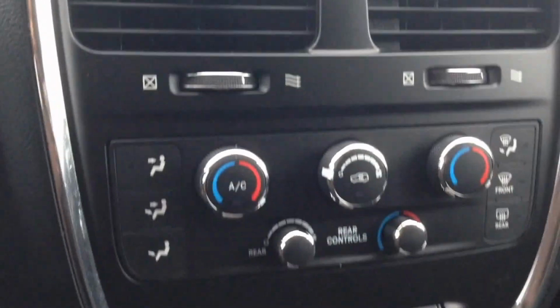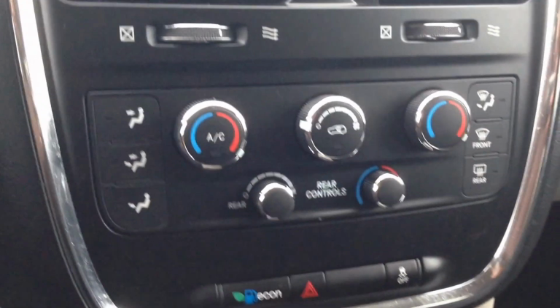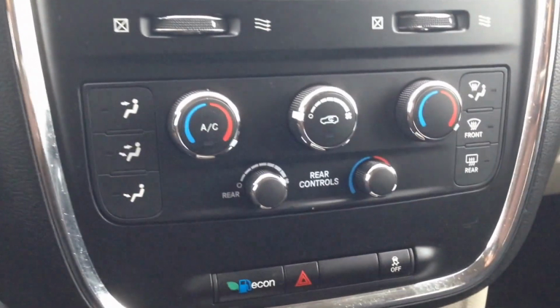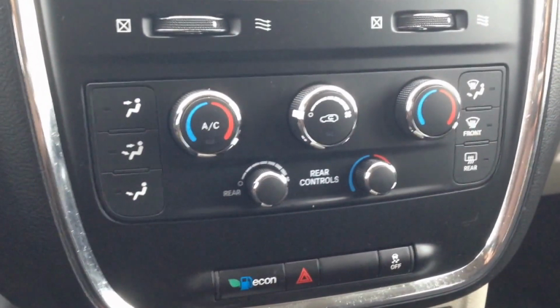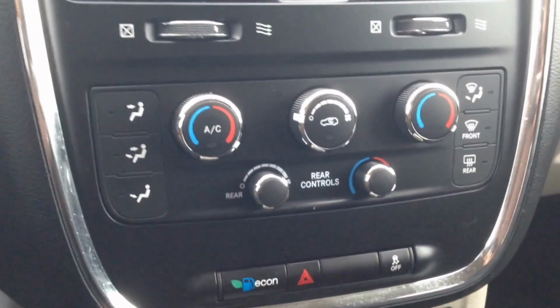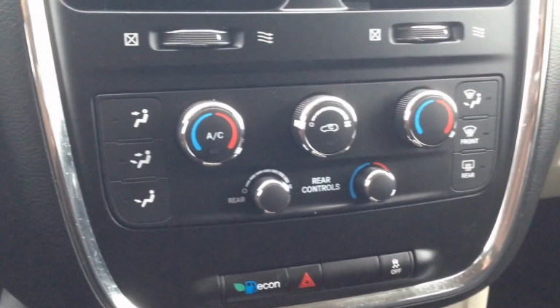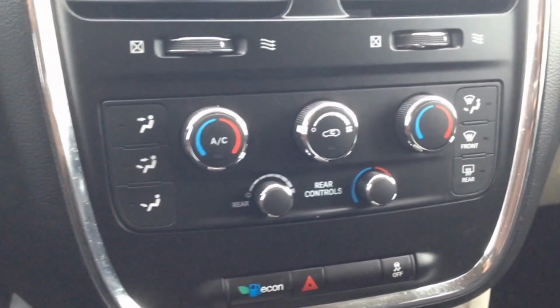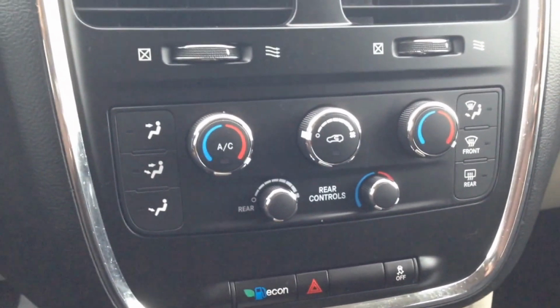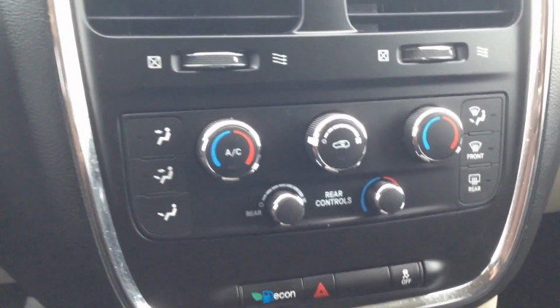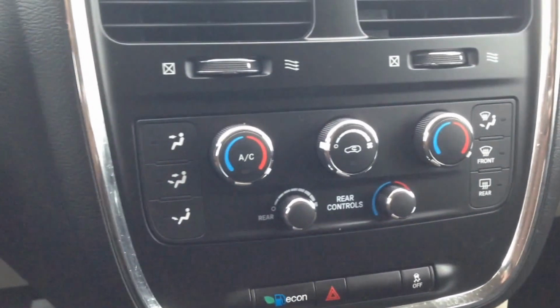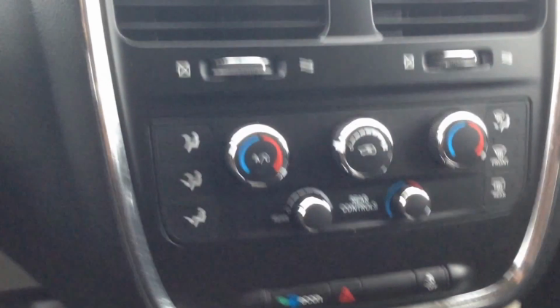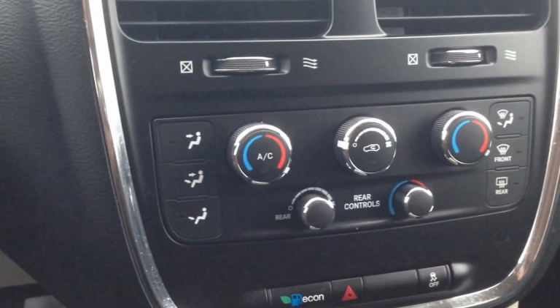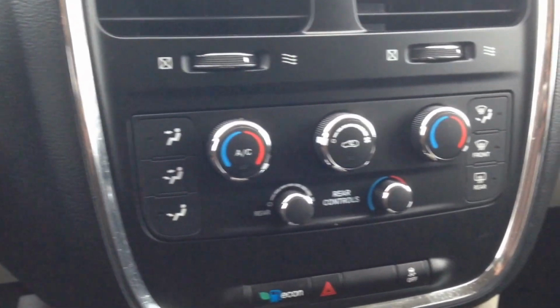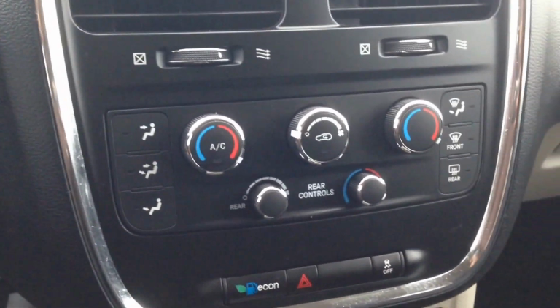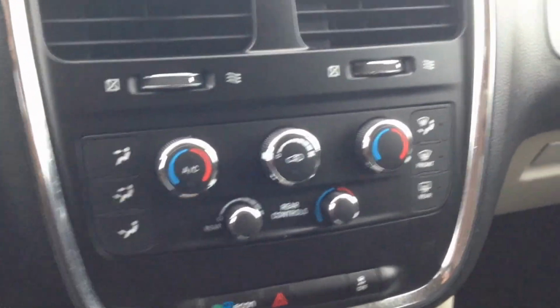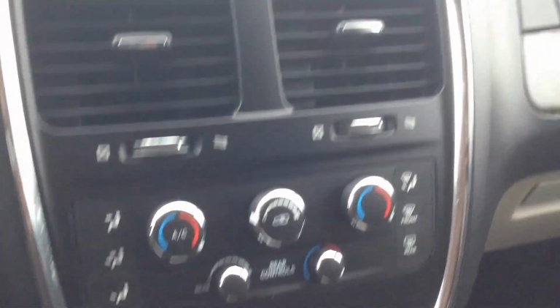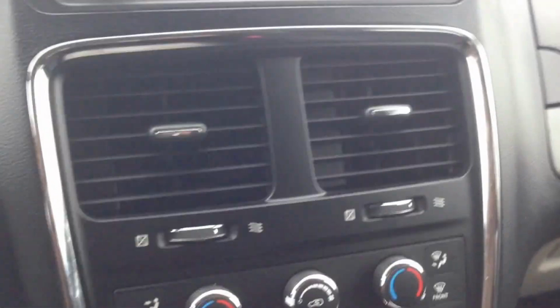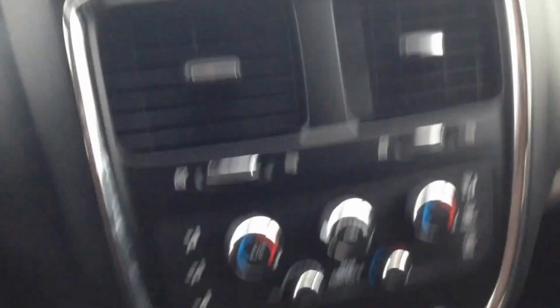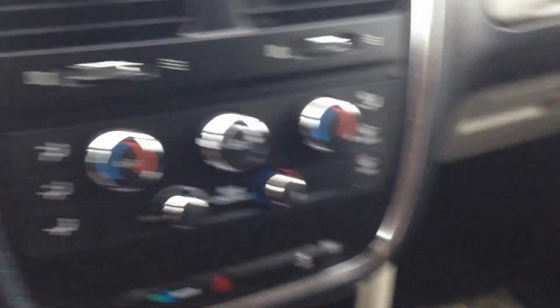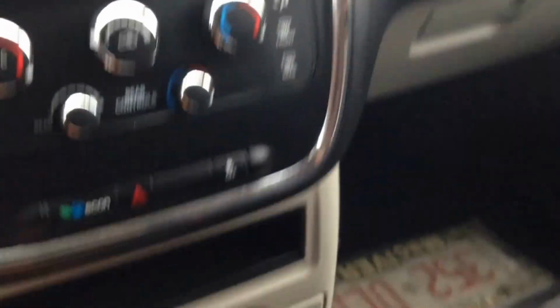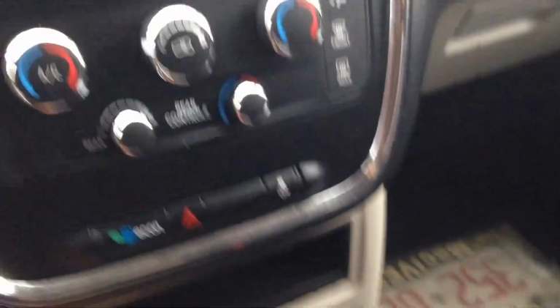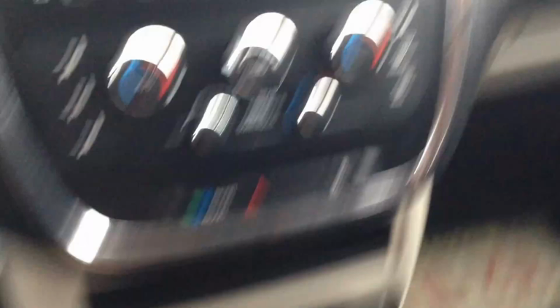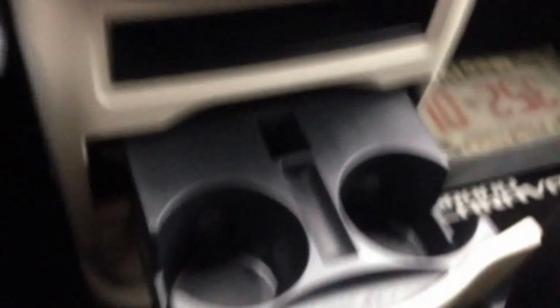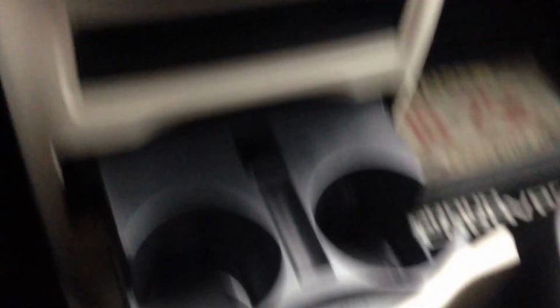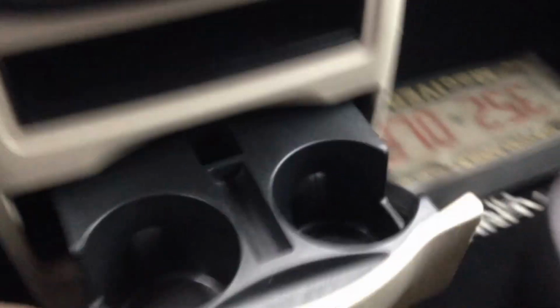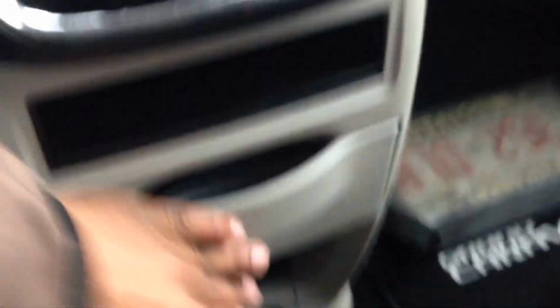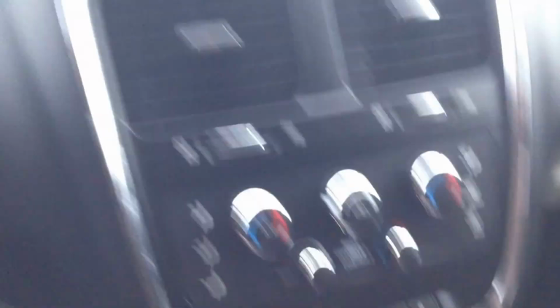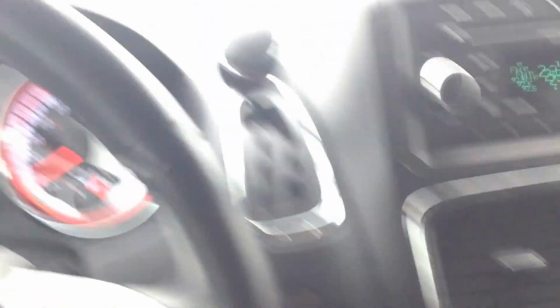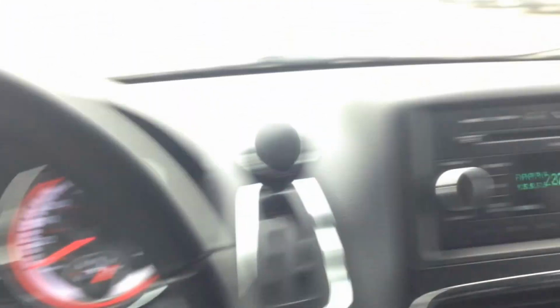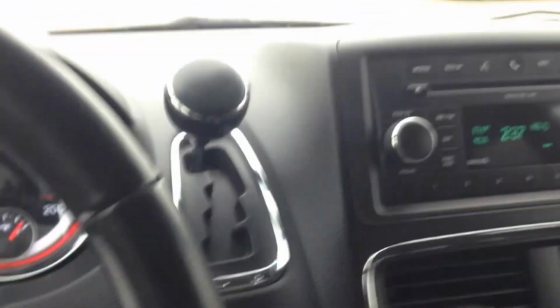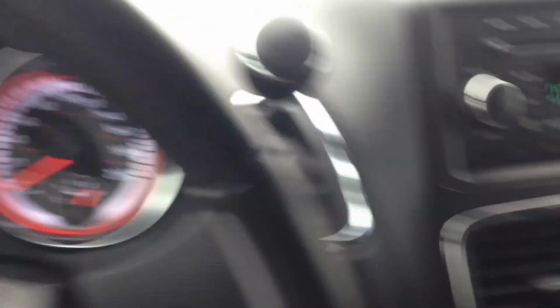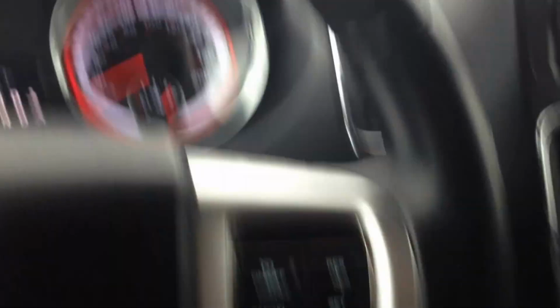Looking below, you can see we have tri-zone climate control — that's right, the driver, passenger, and rear seat passengers can all have a different climate if they'd like. We've also got cup holders and an overall very comfortable front cabin.